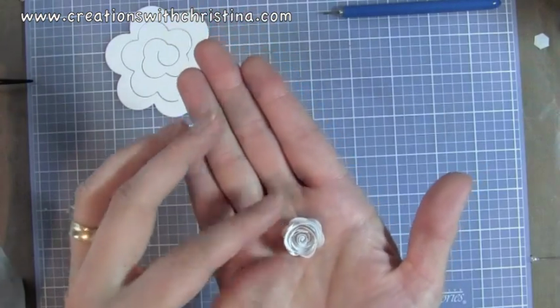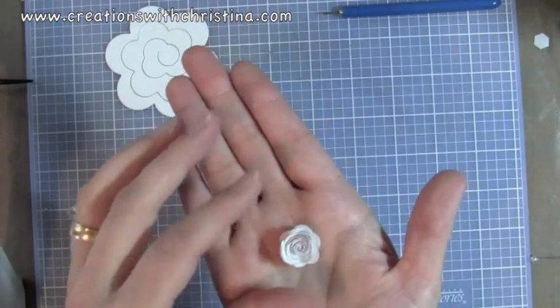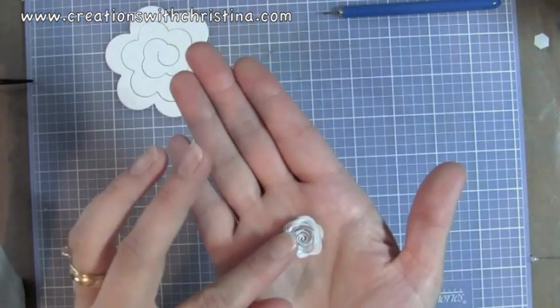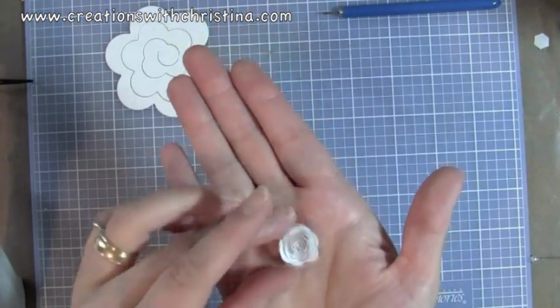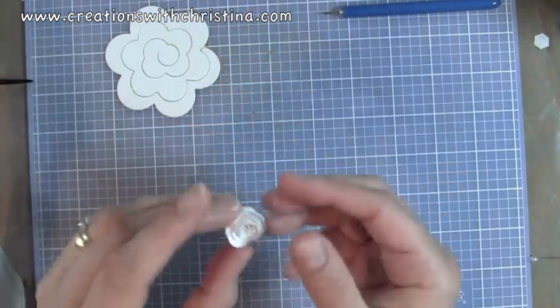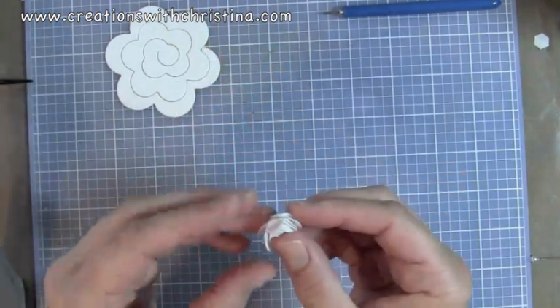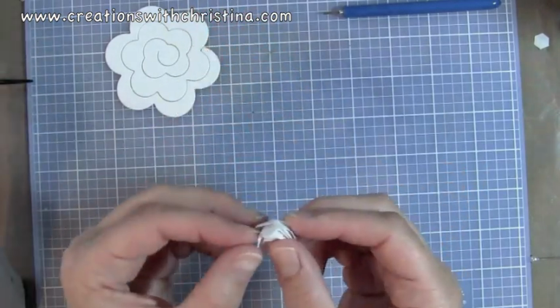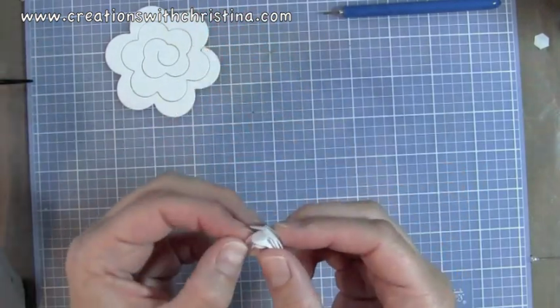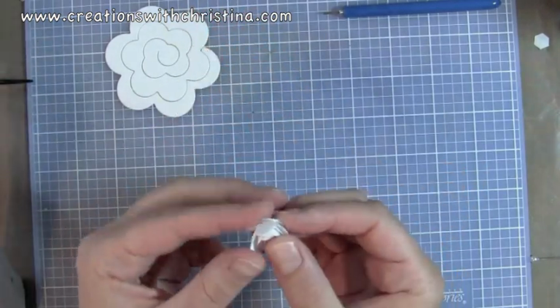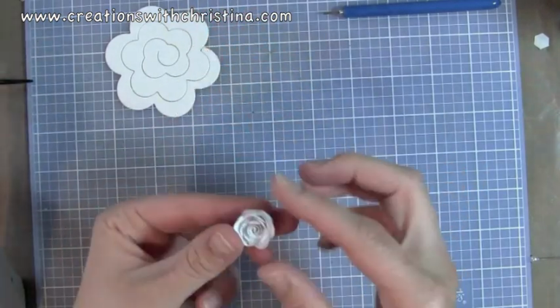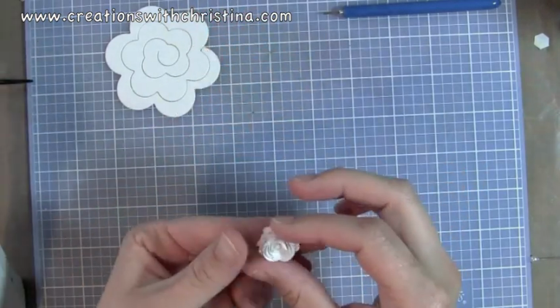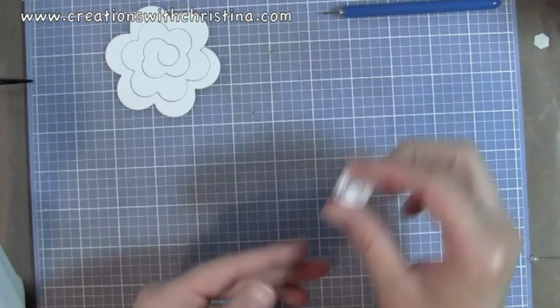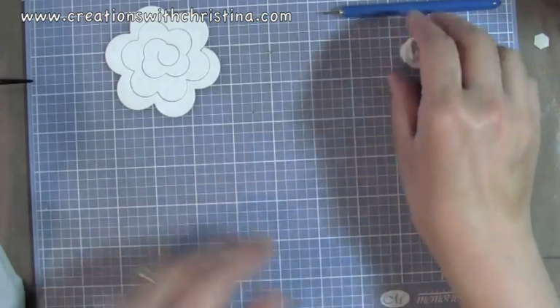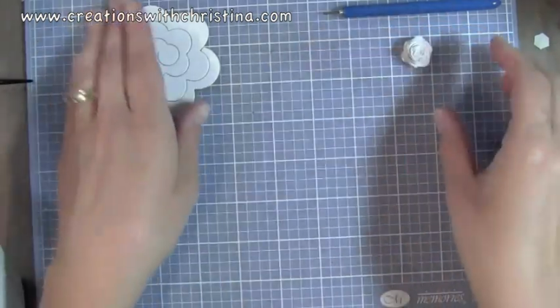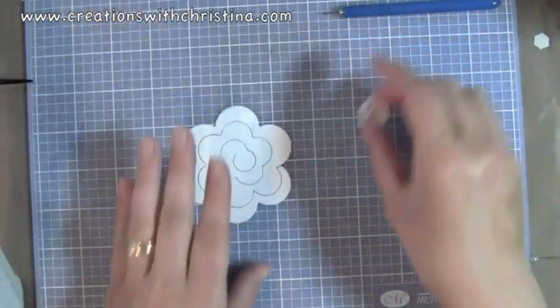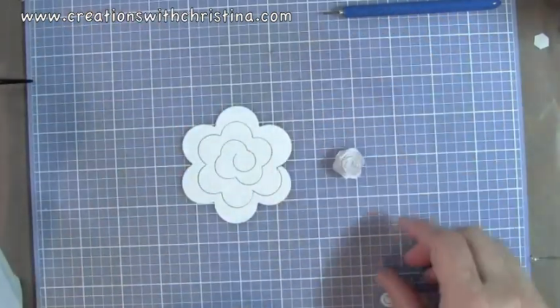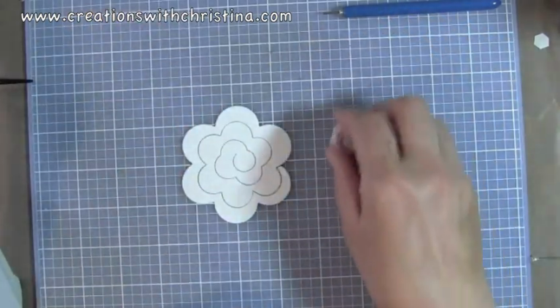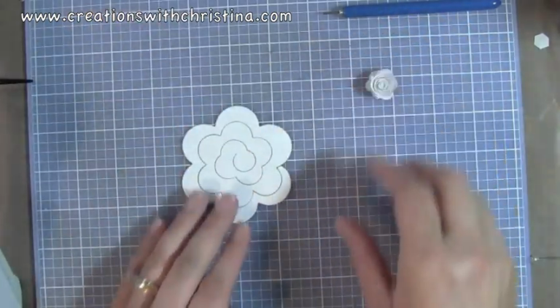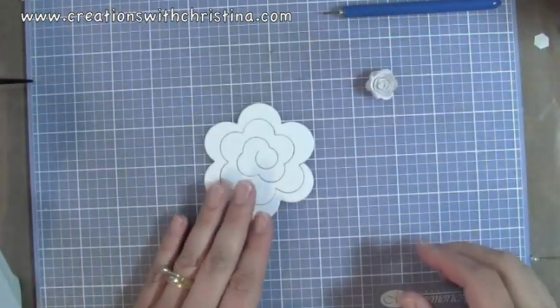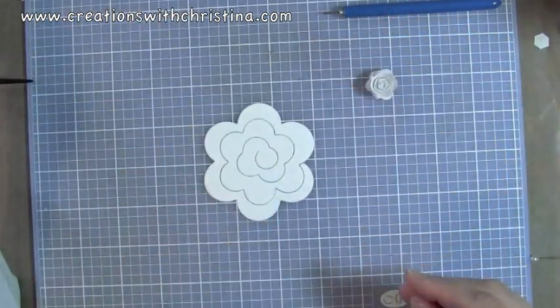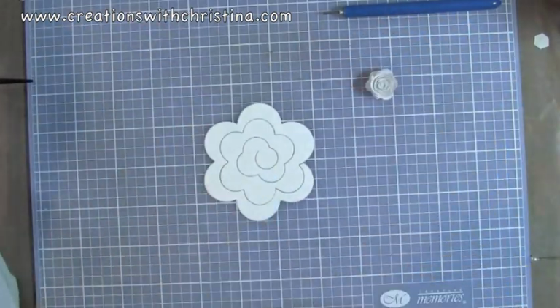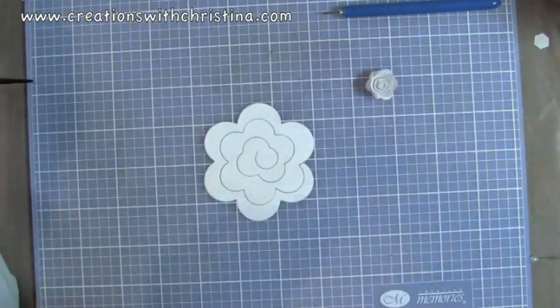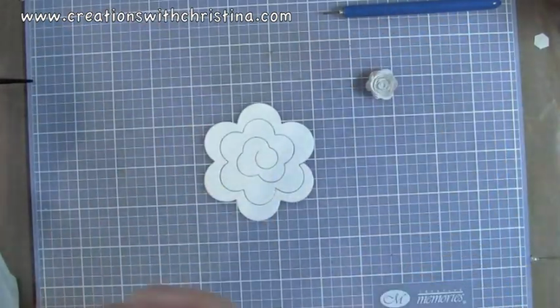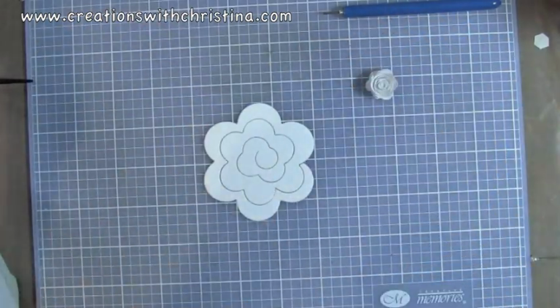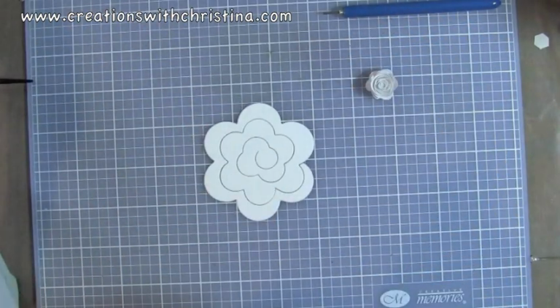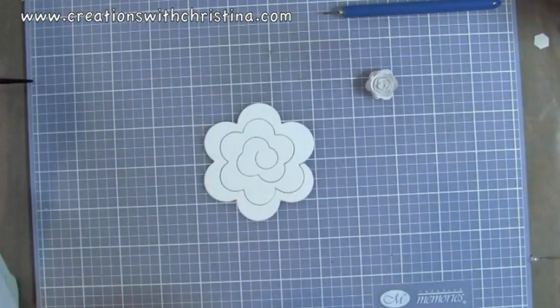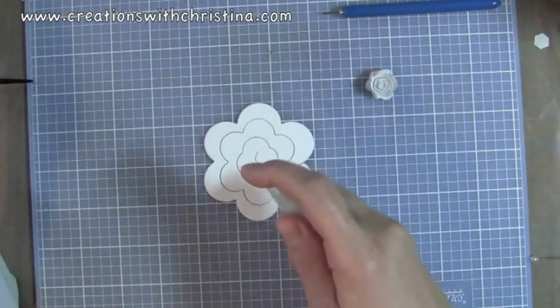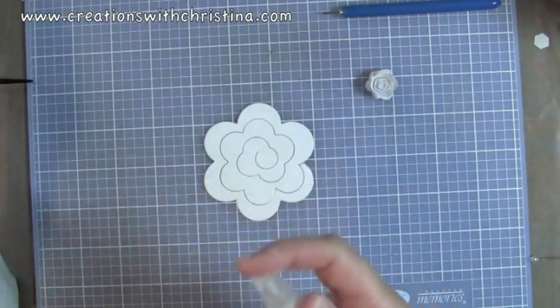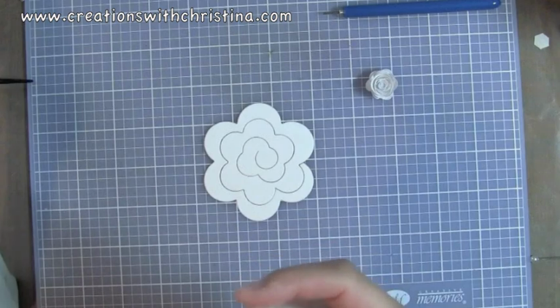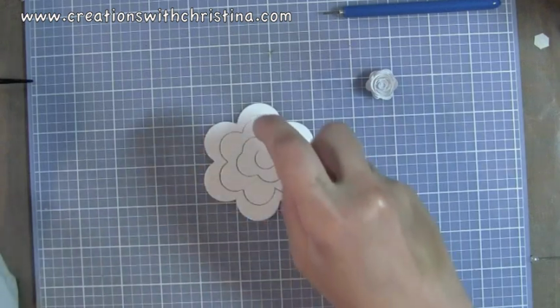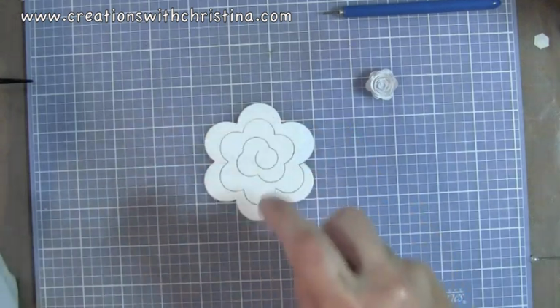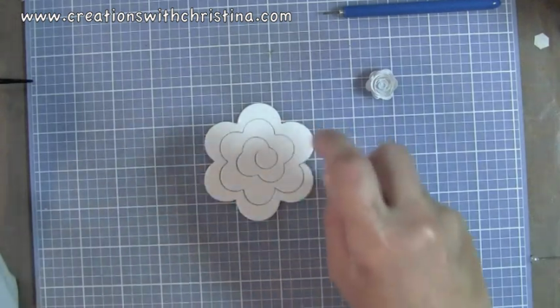So it makes the cutest little rose. Later on when you Glimmer Mist it, you can kind of play with the petals and spread them out a little bit more. So that was the really small one. Let me show you how to do the big one — it's the same thing, but just to show you the difference in the sizes.